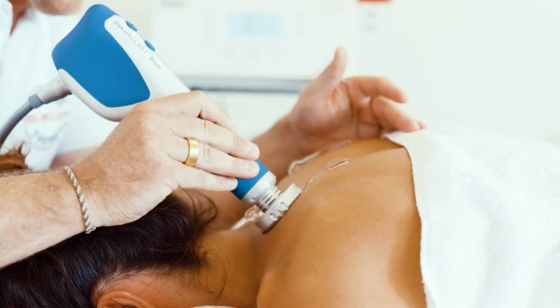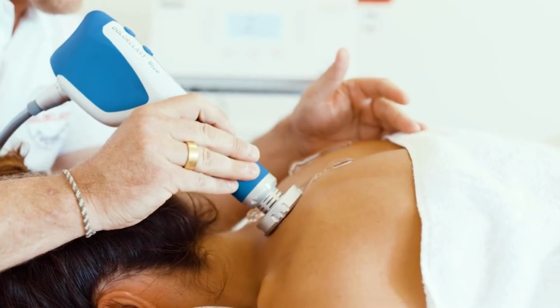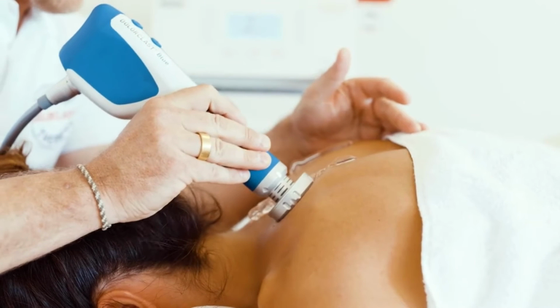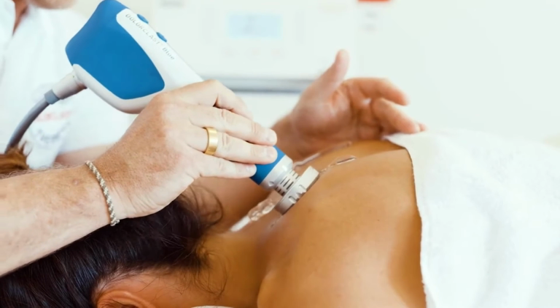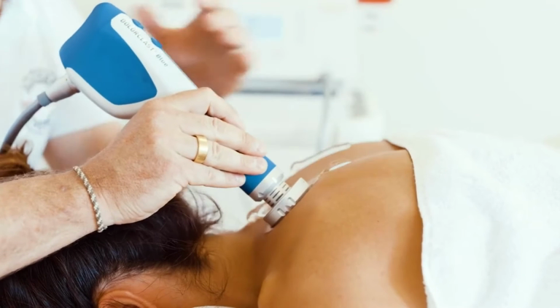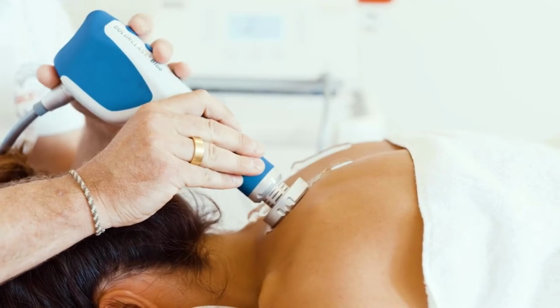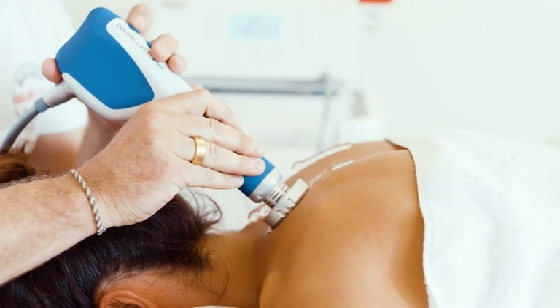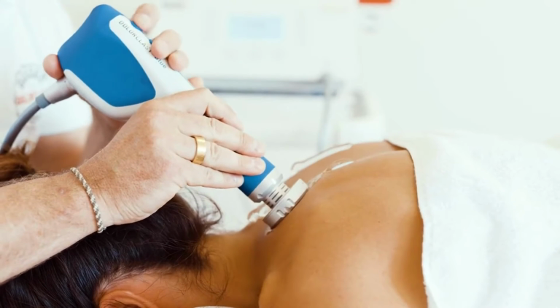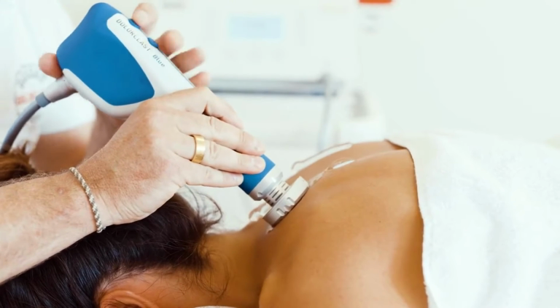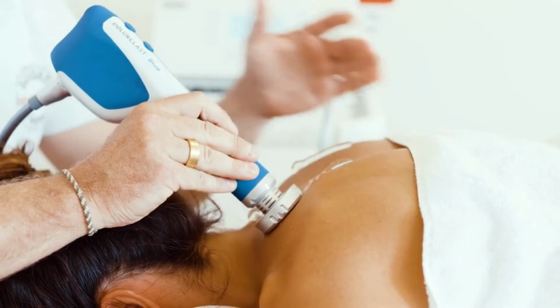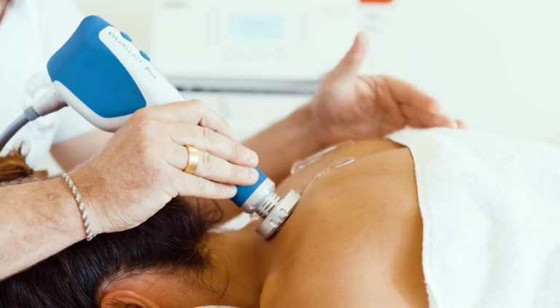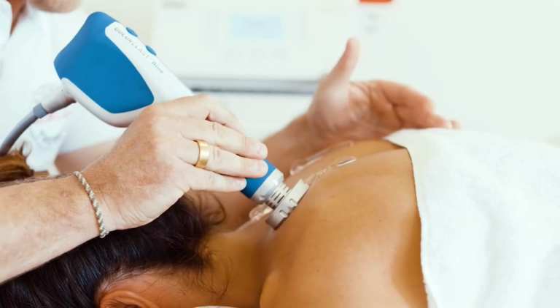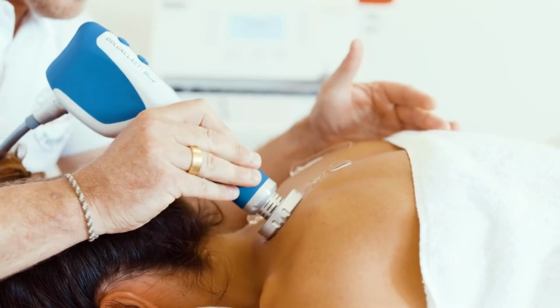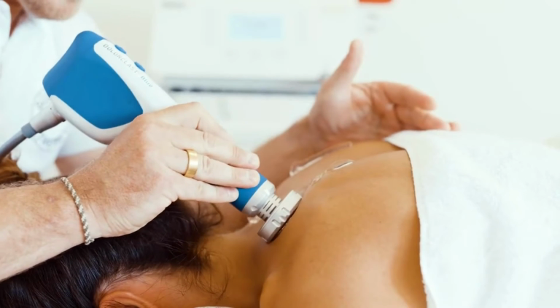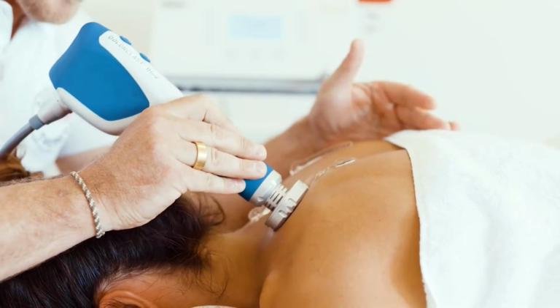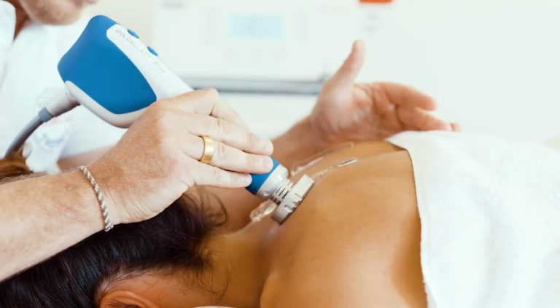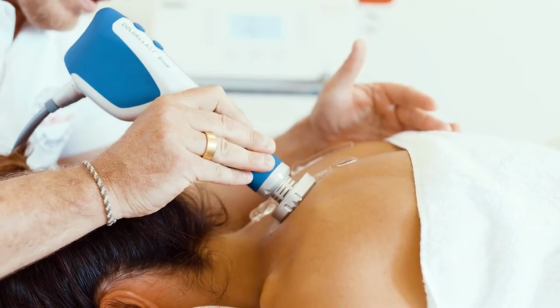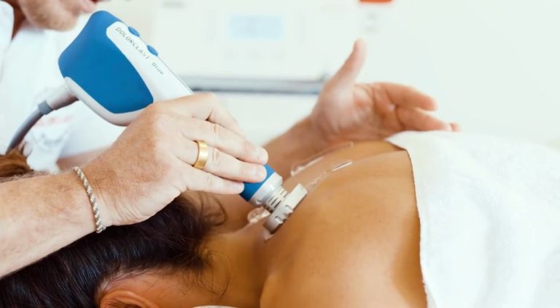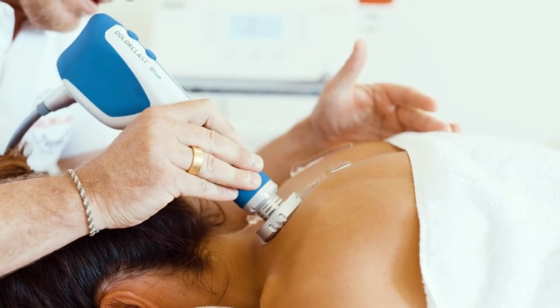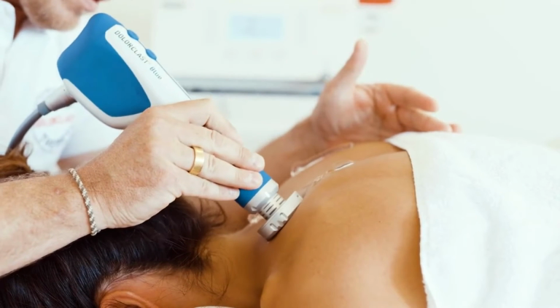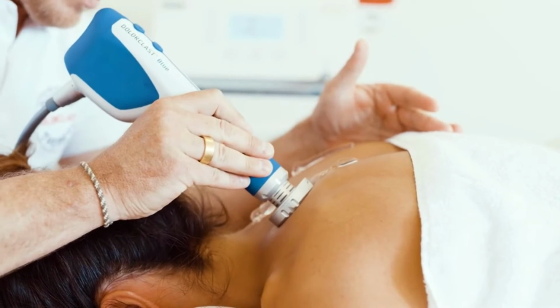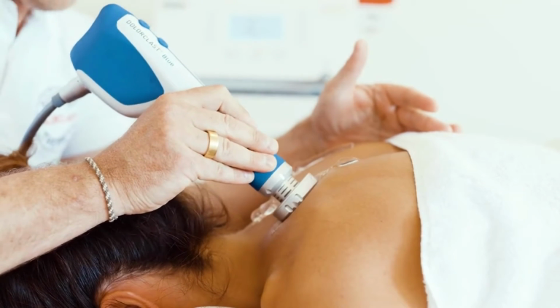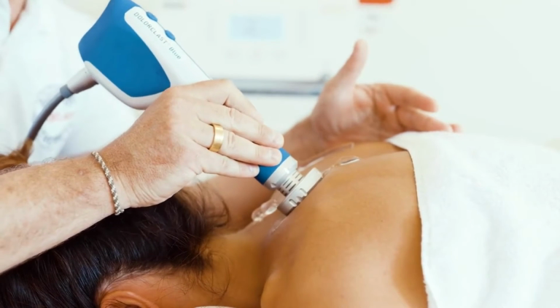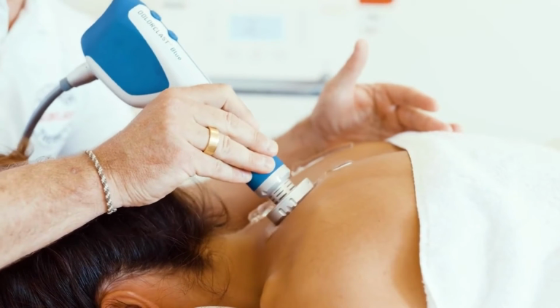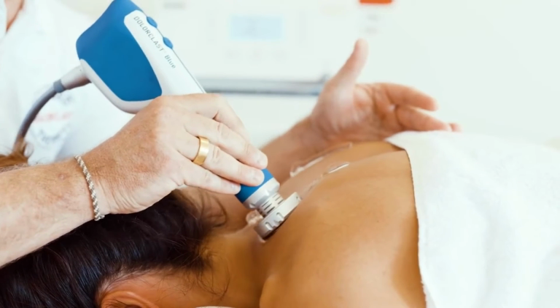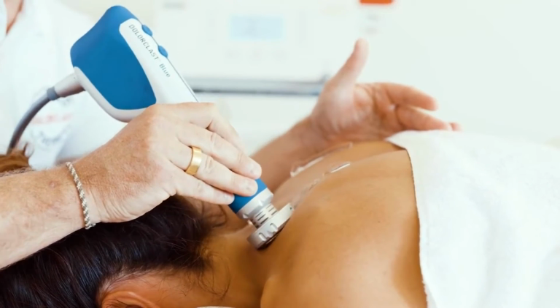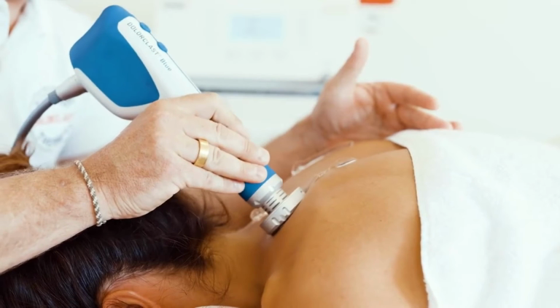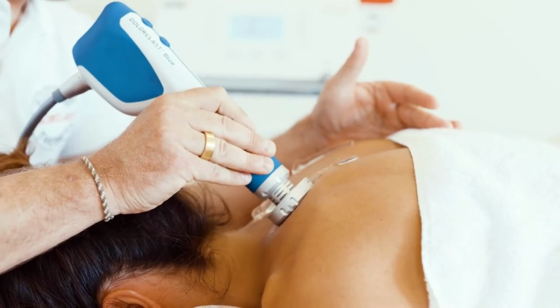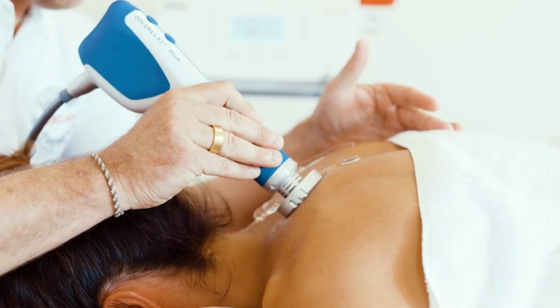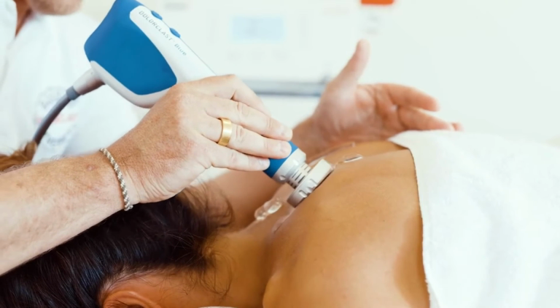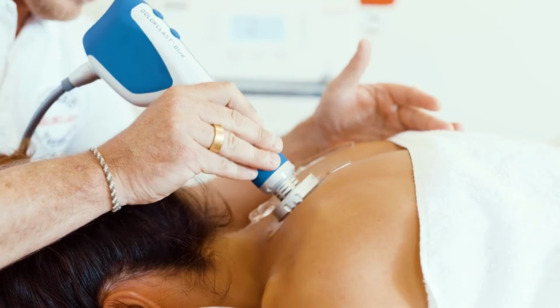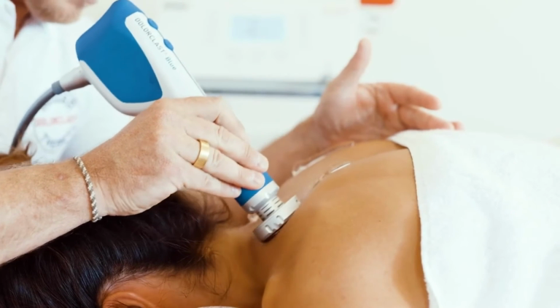When treating the cervical region, it is crucial to consider the air-filled tissue underlying the lung. The pressure of 2 to 4 centimeters maximum penetration should remain outside of the lung.